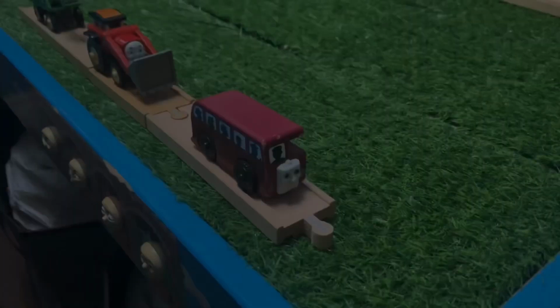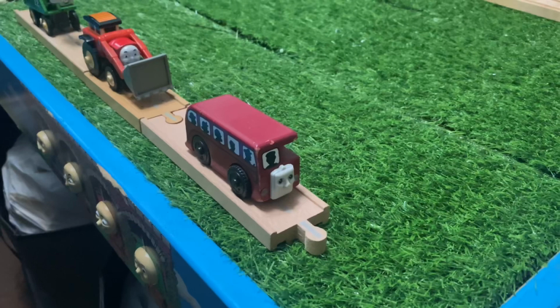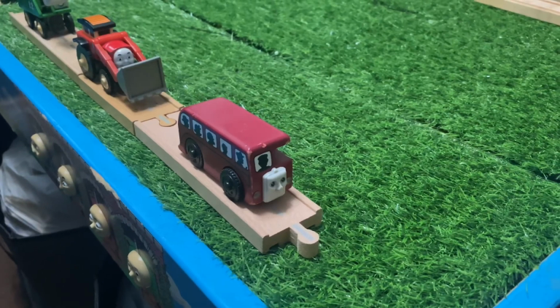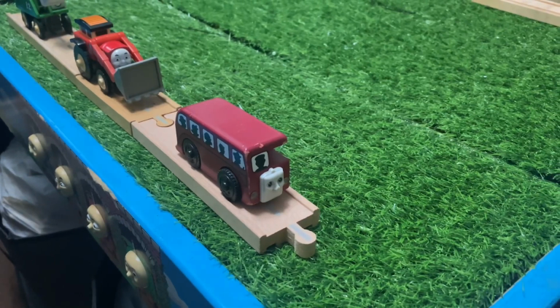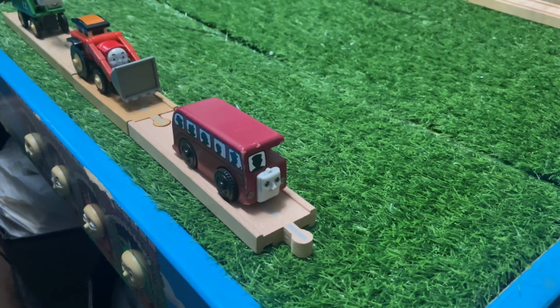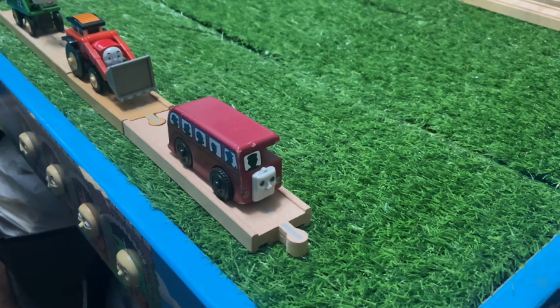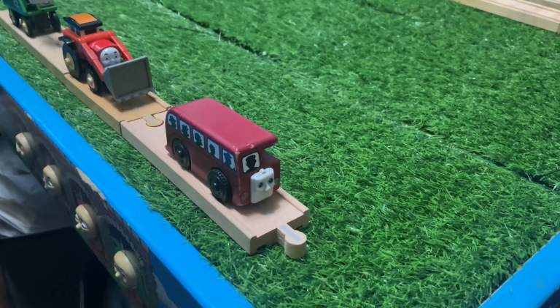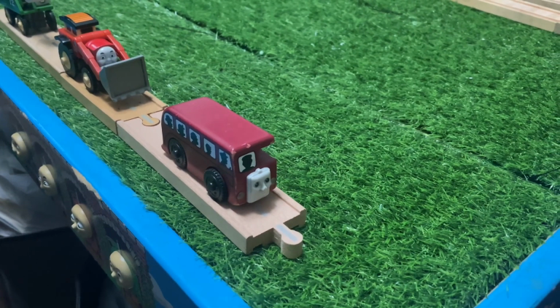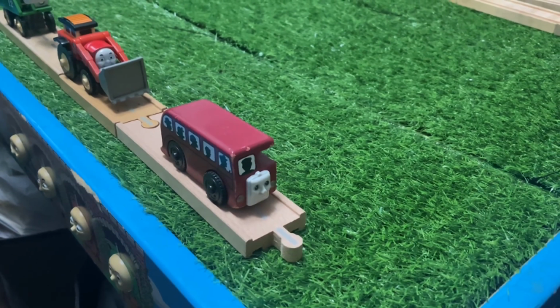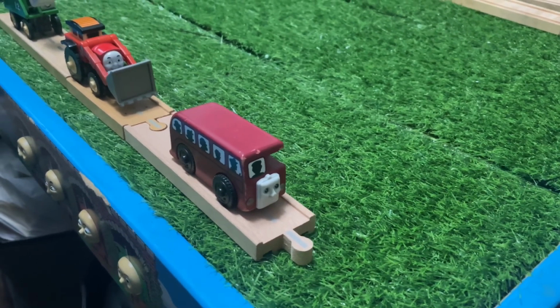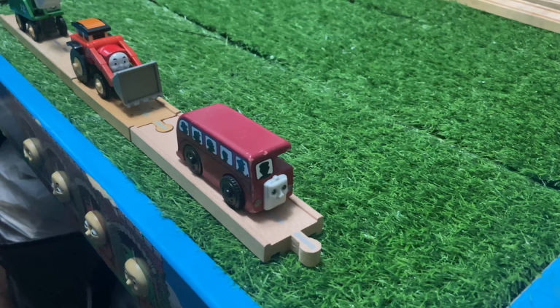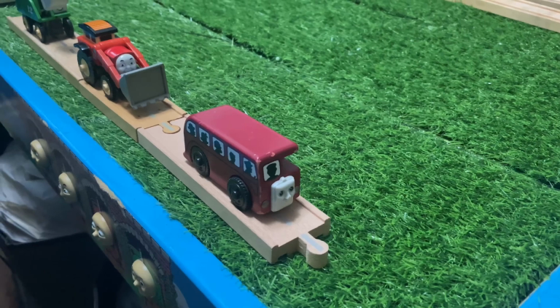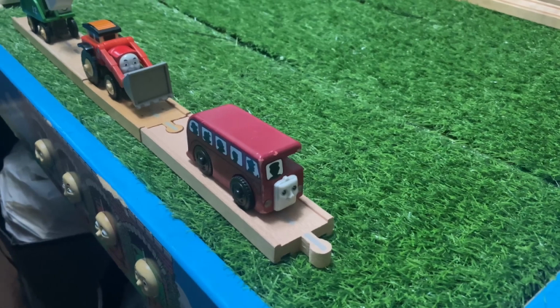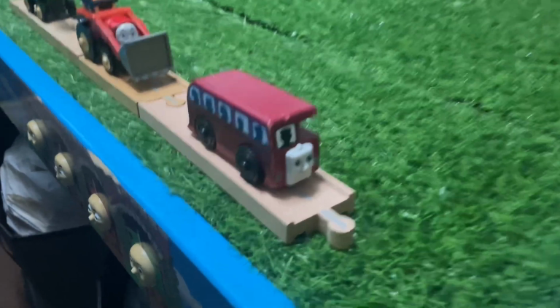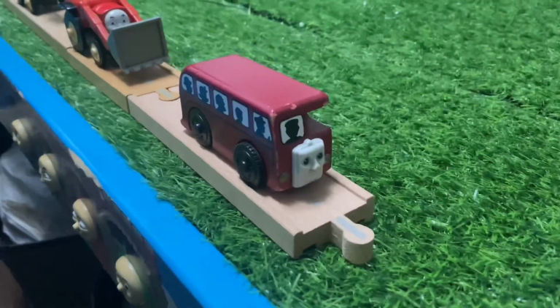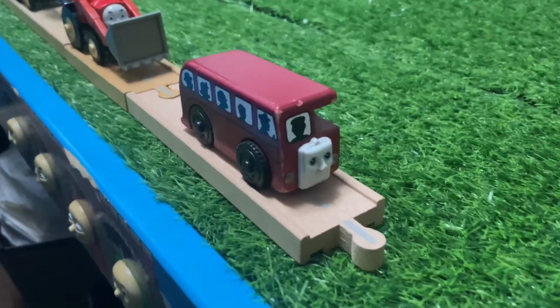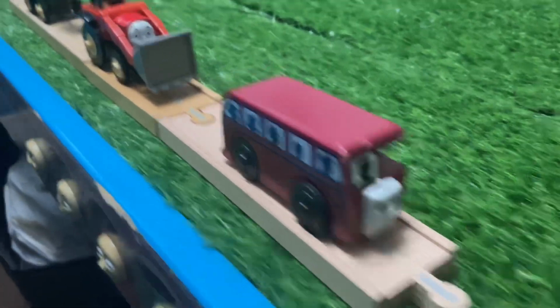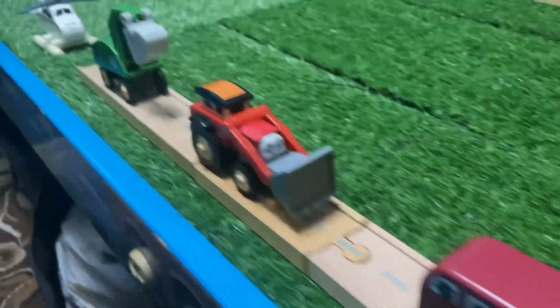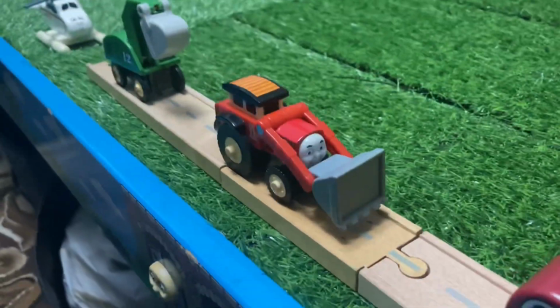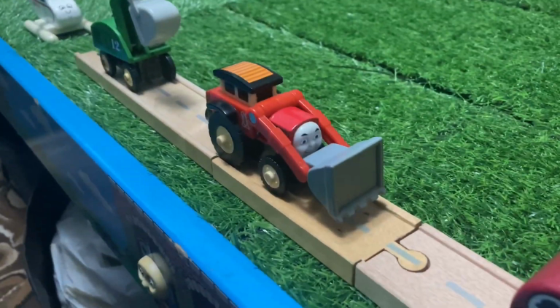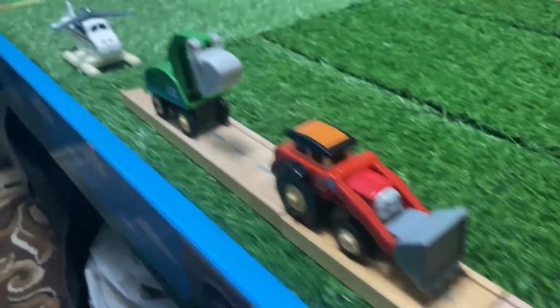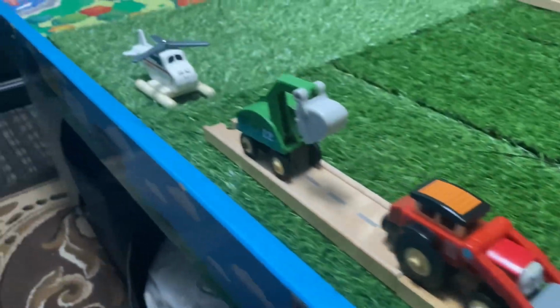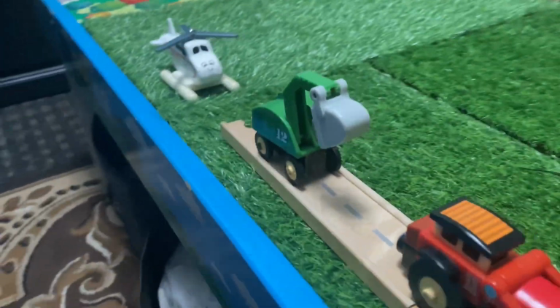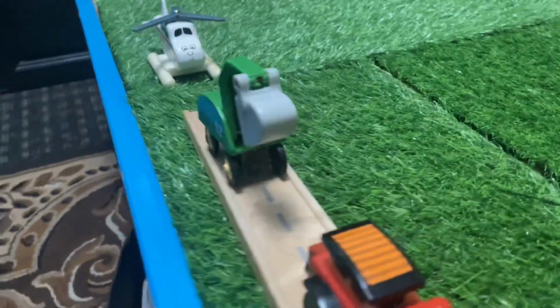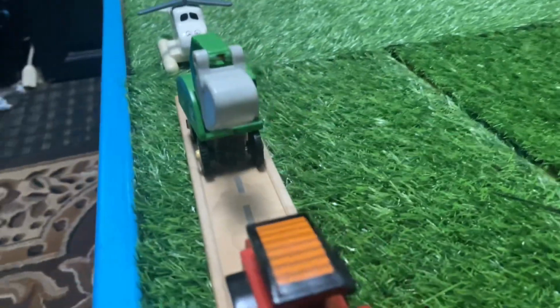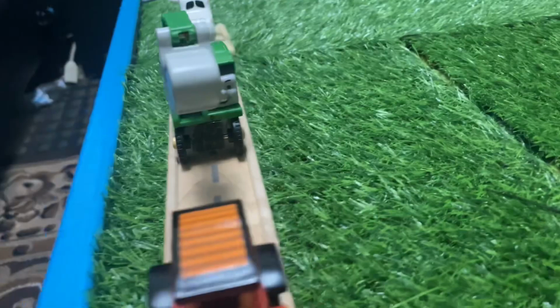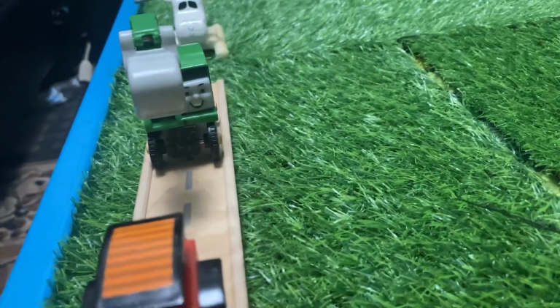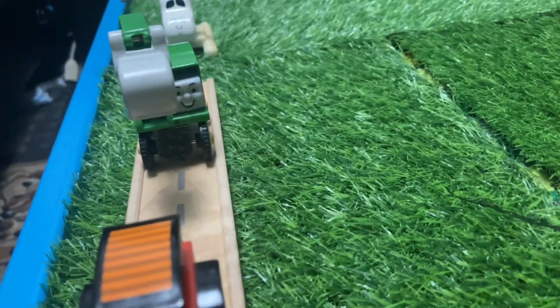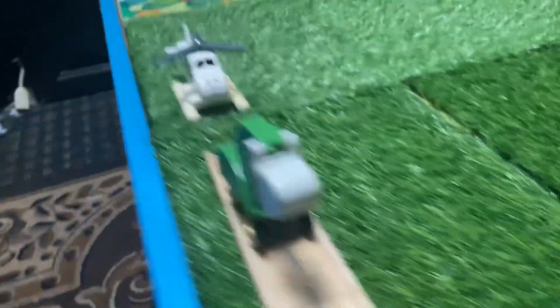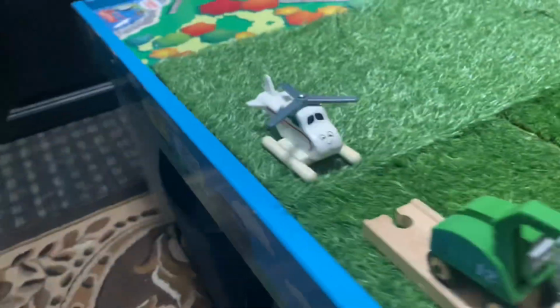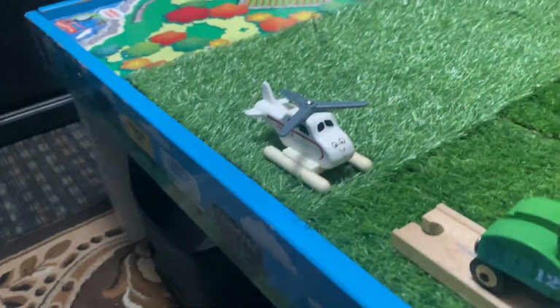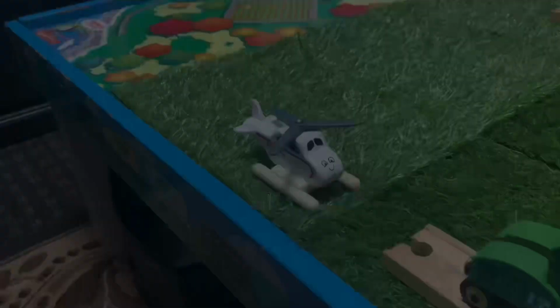Here are all the road vehicles and in-the-air vehicles: Birdie, Jack, Alfie, and Harold.